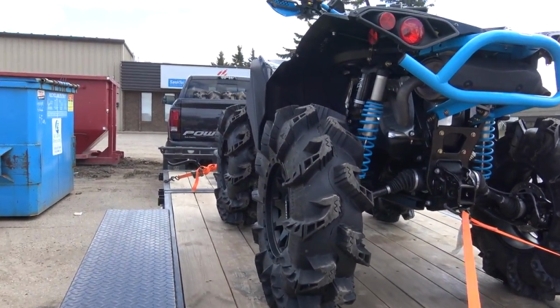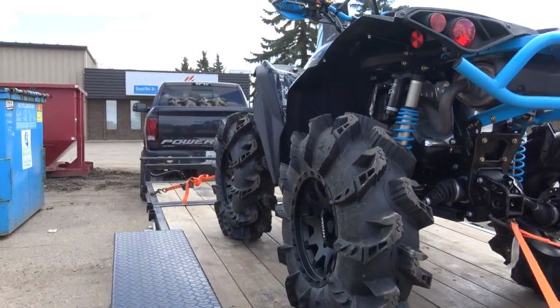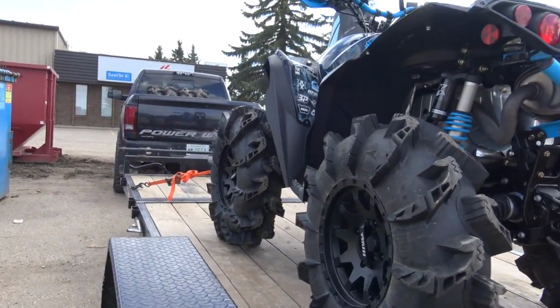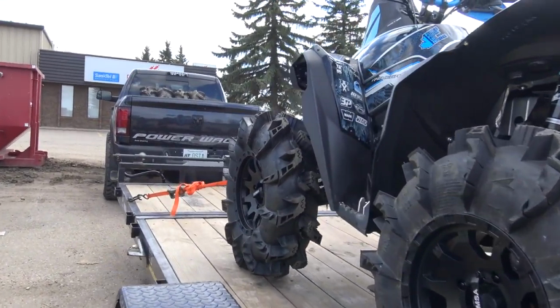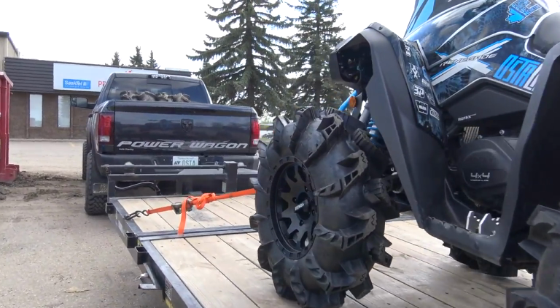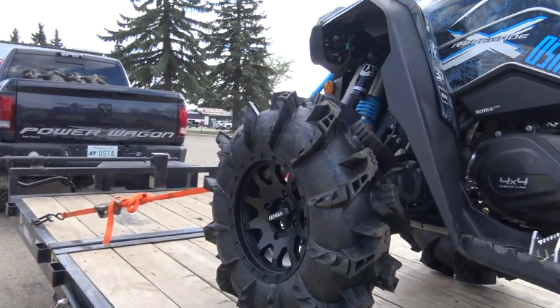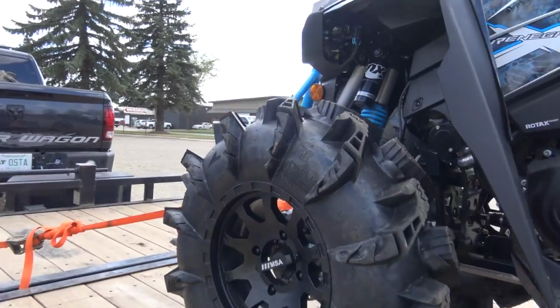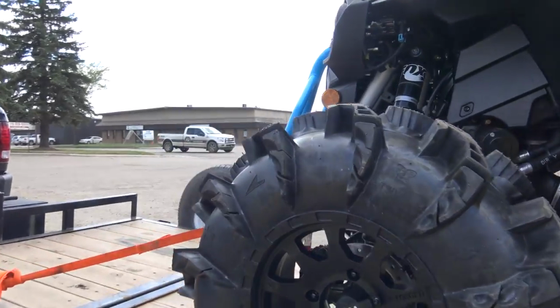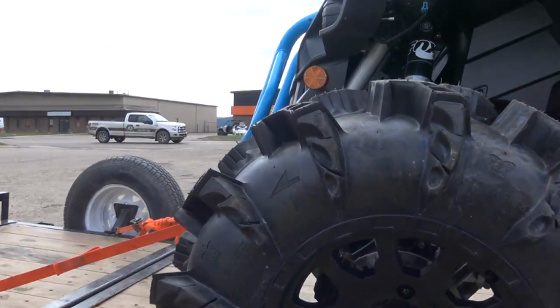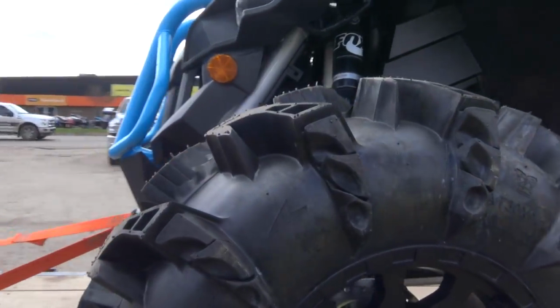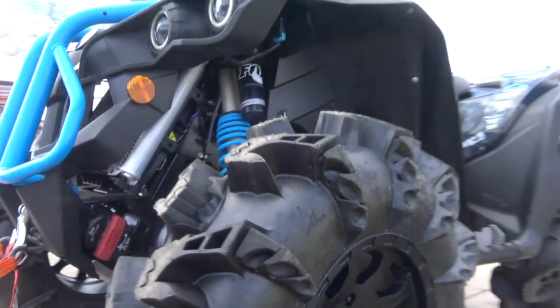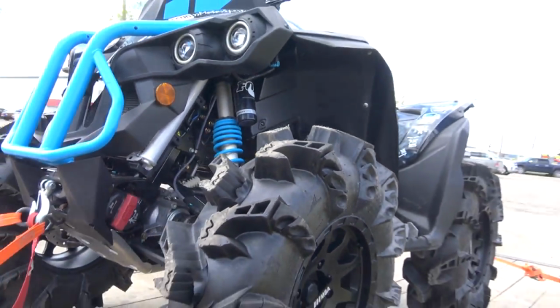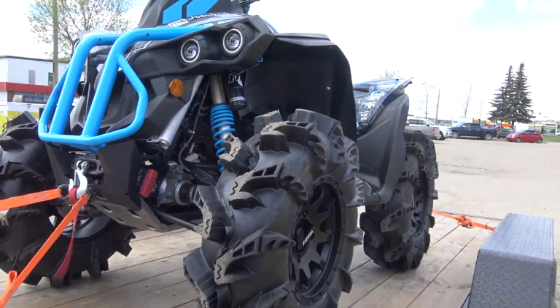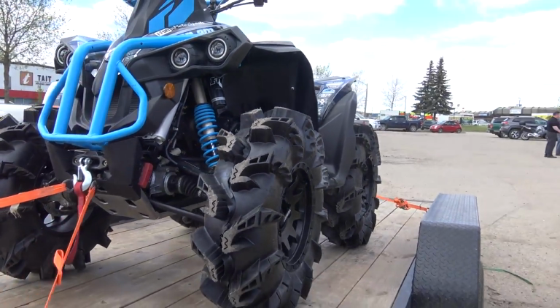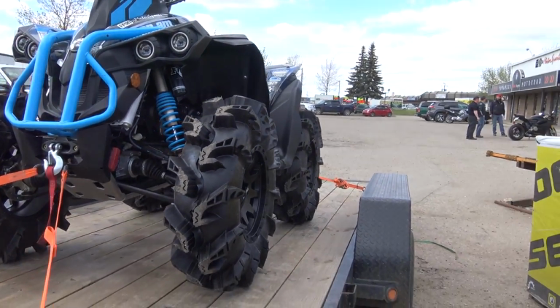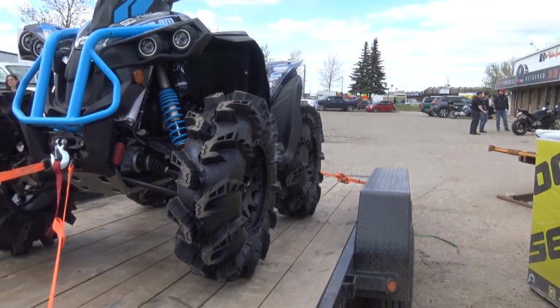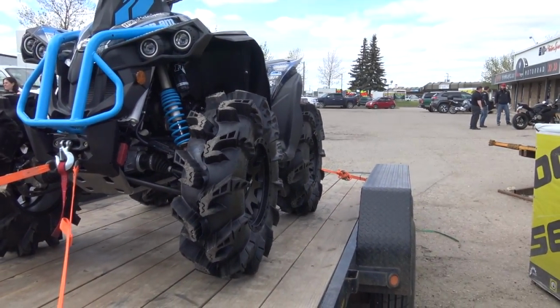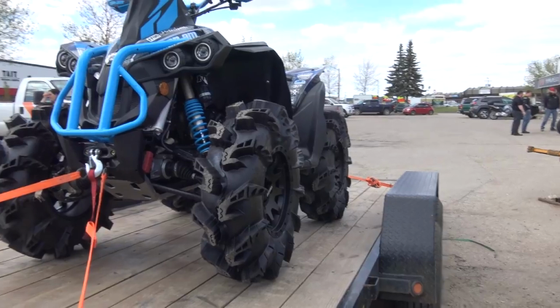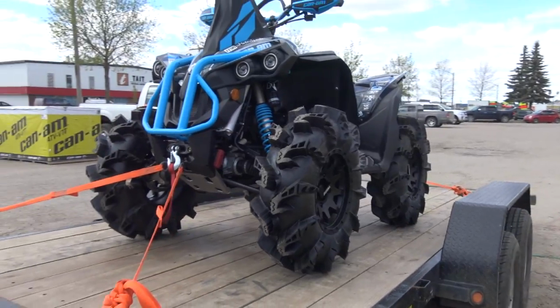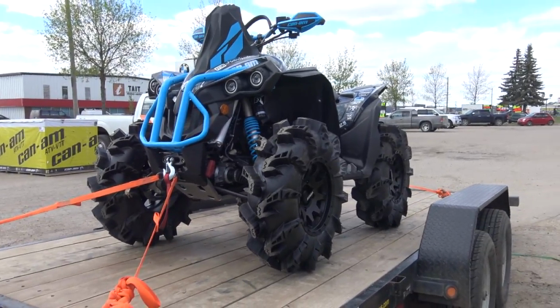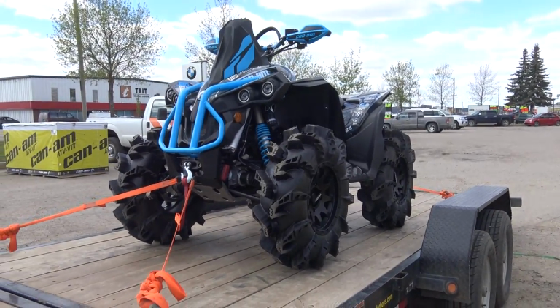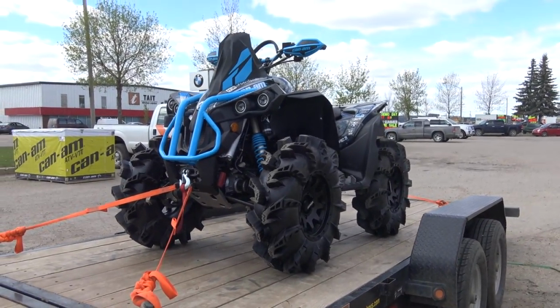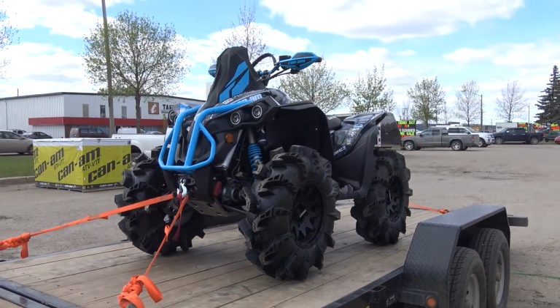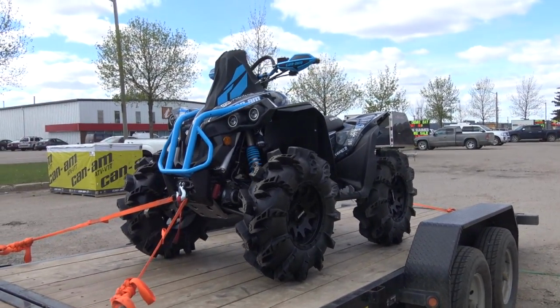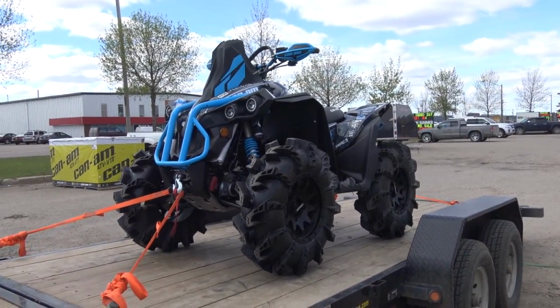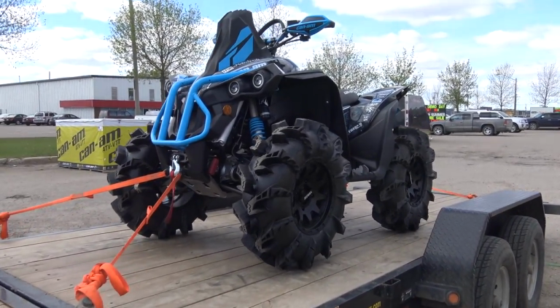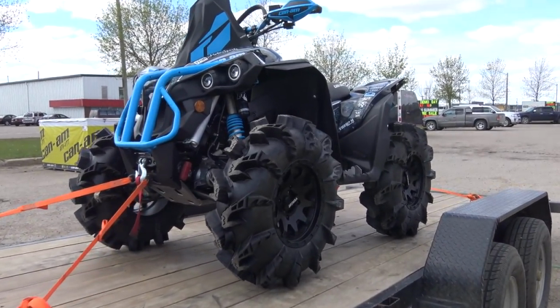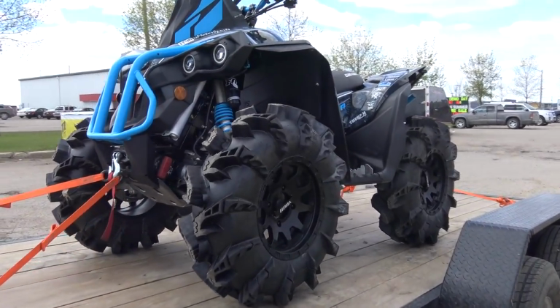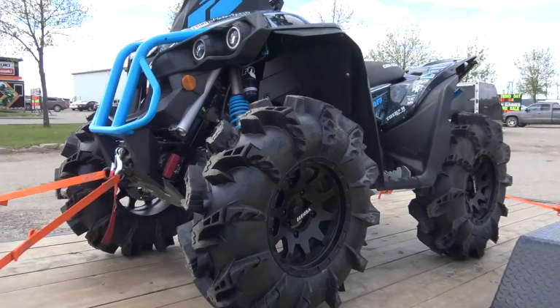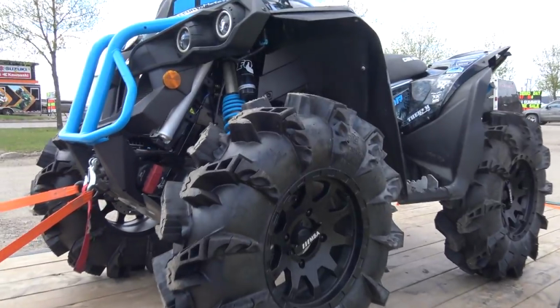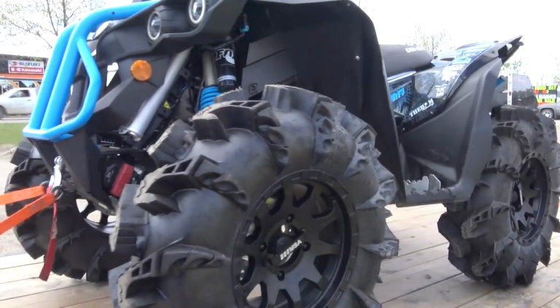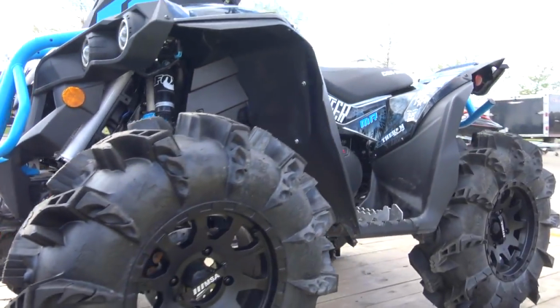I'll put a comparison picture and comparison weight as soon as I get home, but they're a good inch or inch and a half, even almost two inches taller than the 30 inch Silverback, so they look gnarly with that sidewall tread. We're gonna see how they do tomorrow.